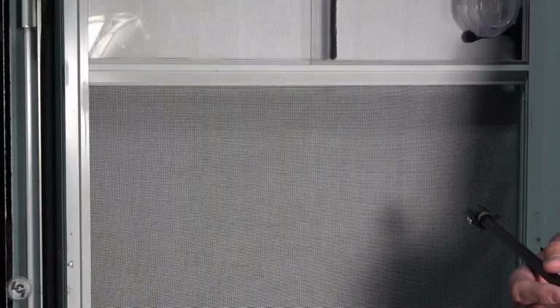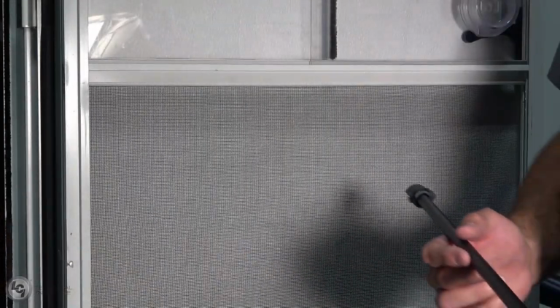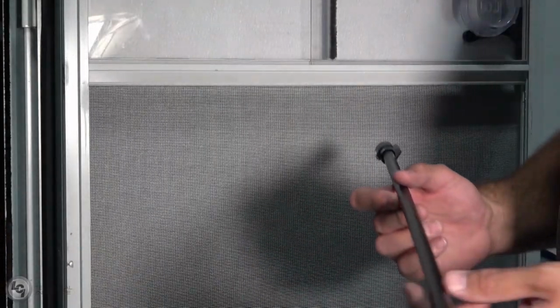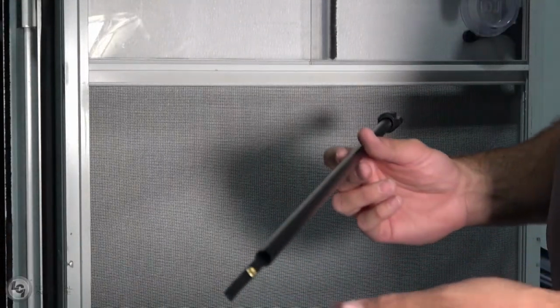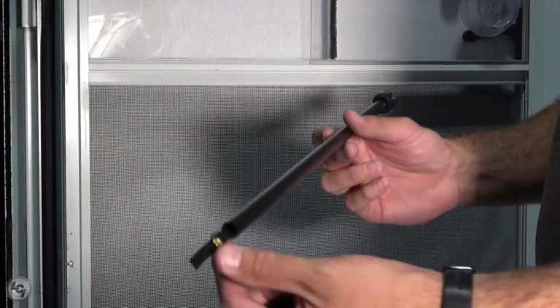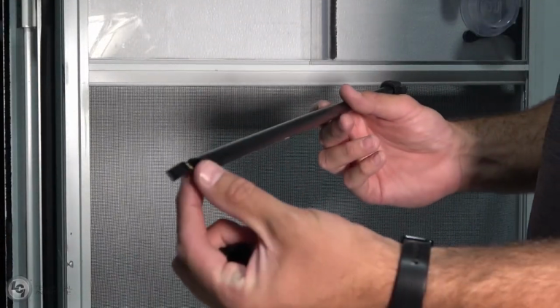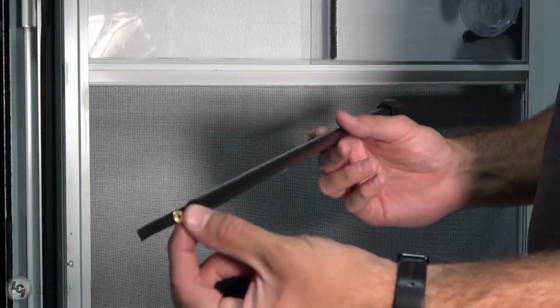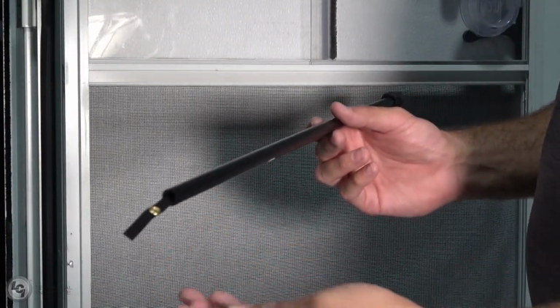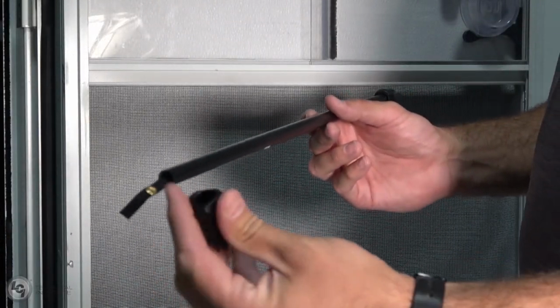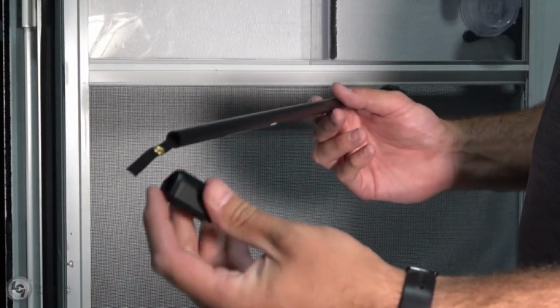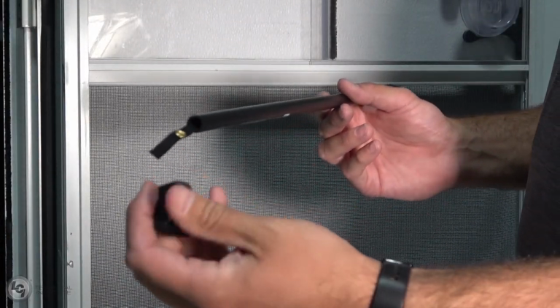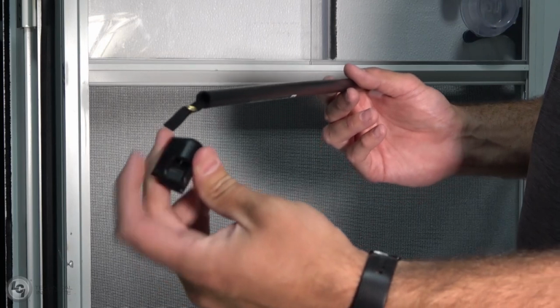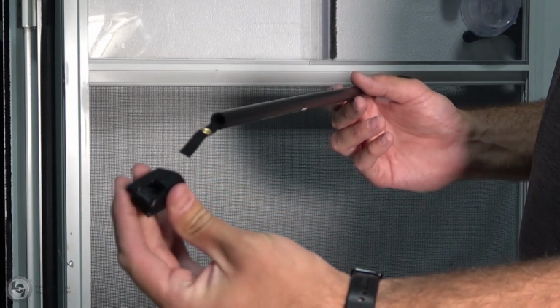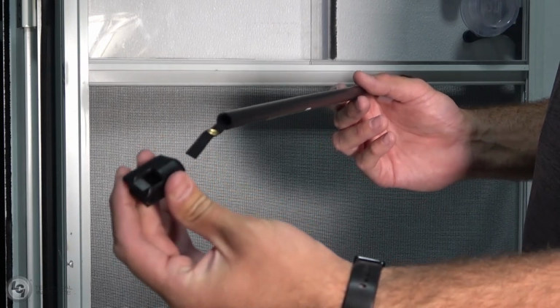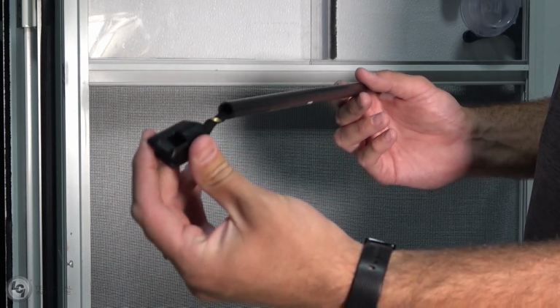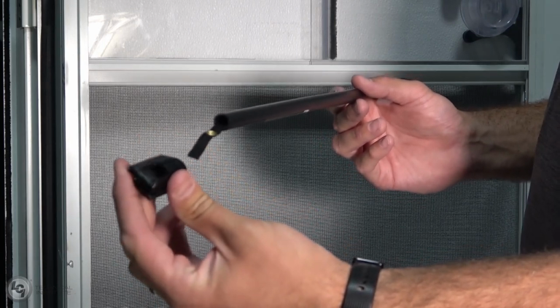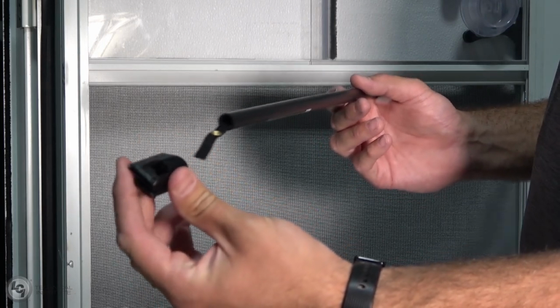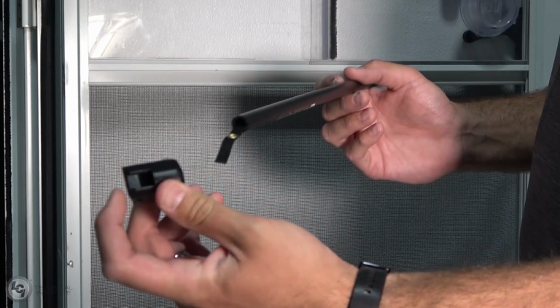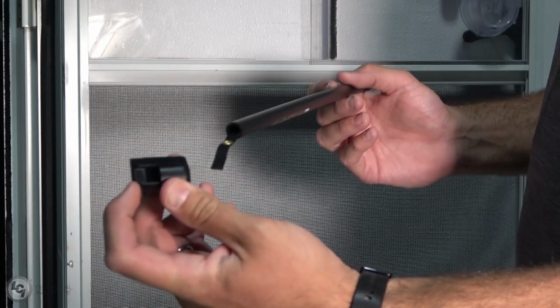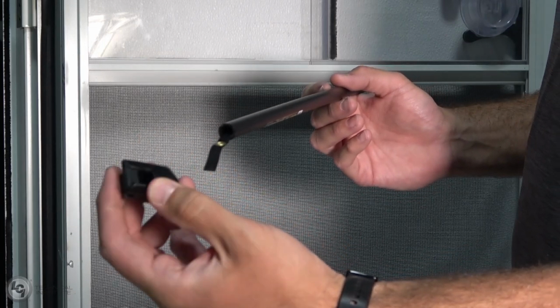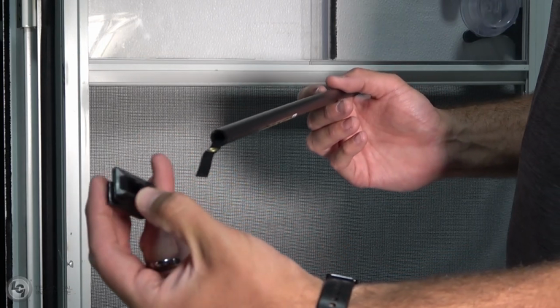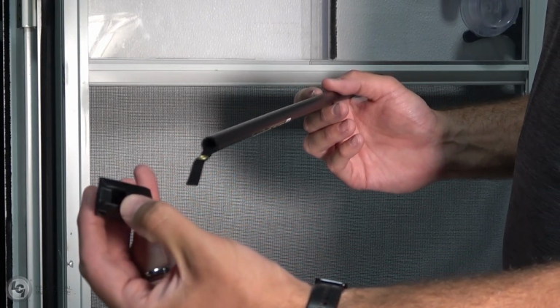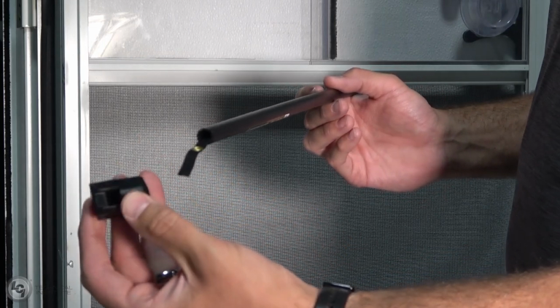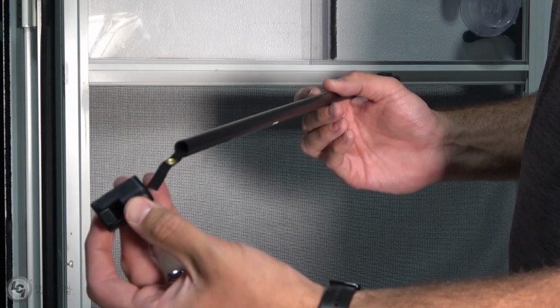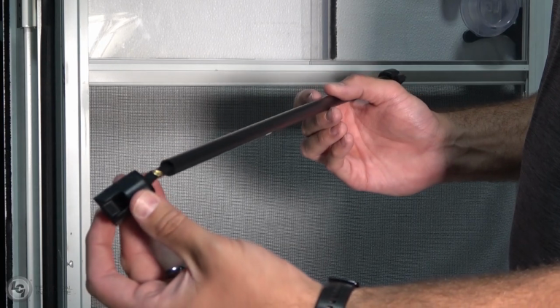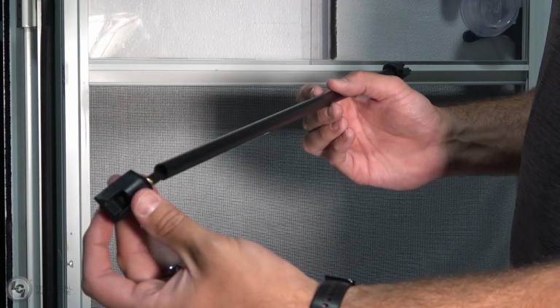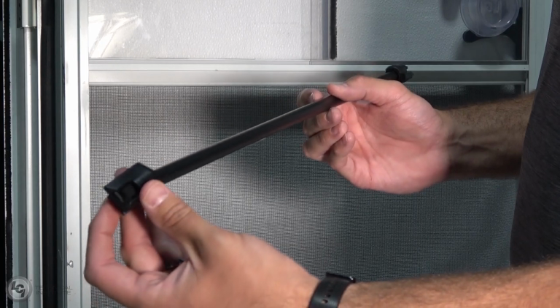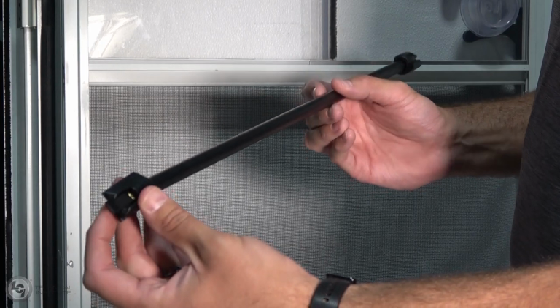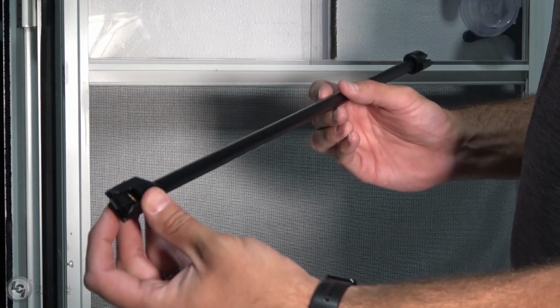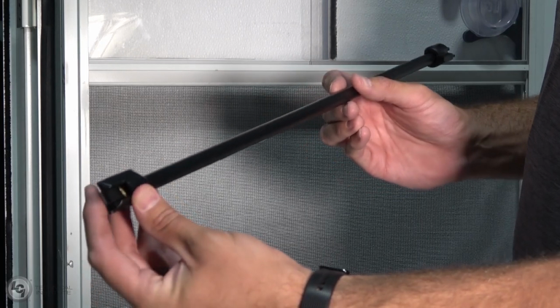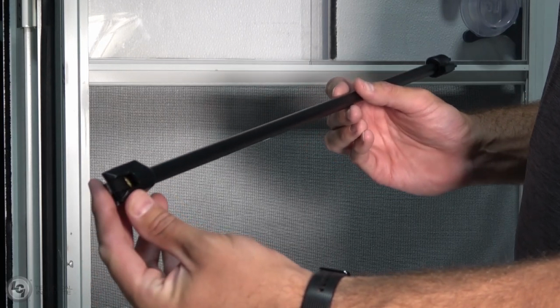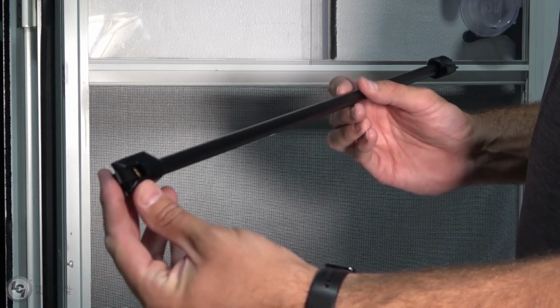The first step to installation is getting our webbing installed through our hinge side end bracket. This hinge side end bracket has a channel grooved out of it so that the webbing slides right into it, just like you see there.